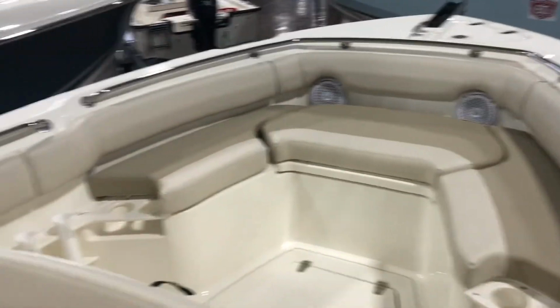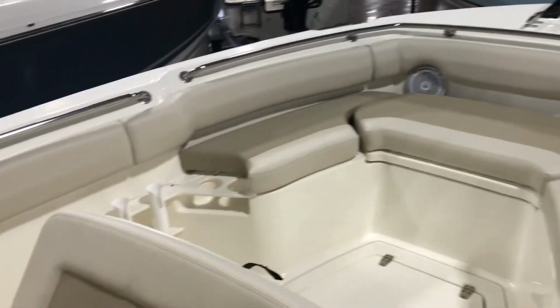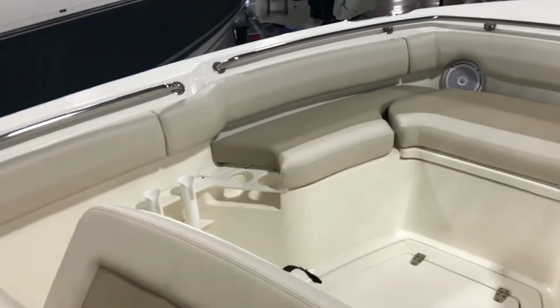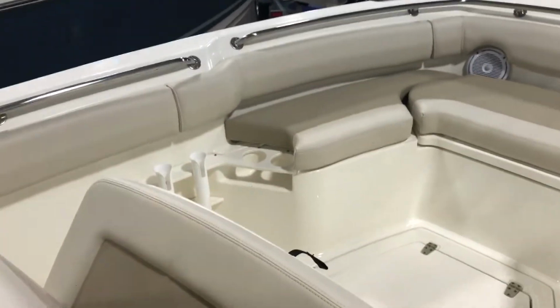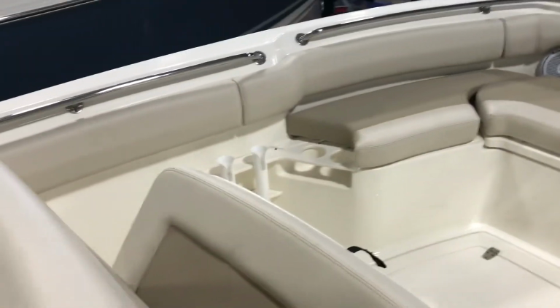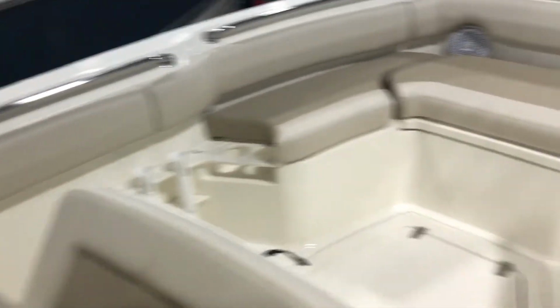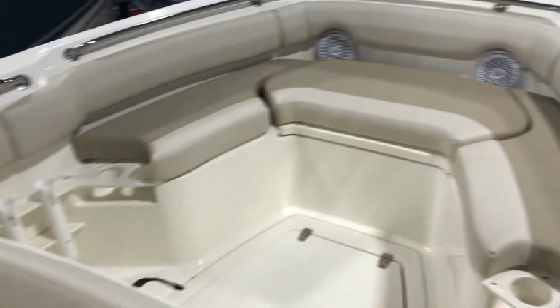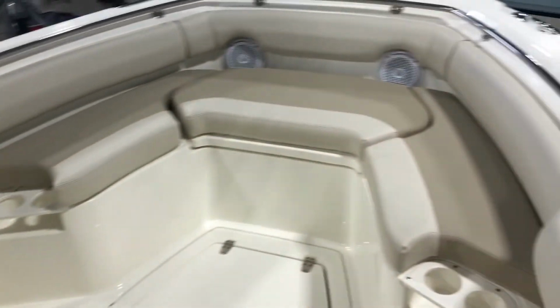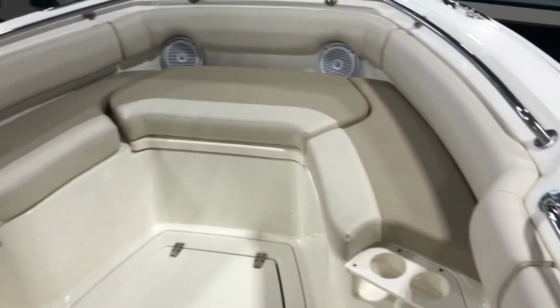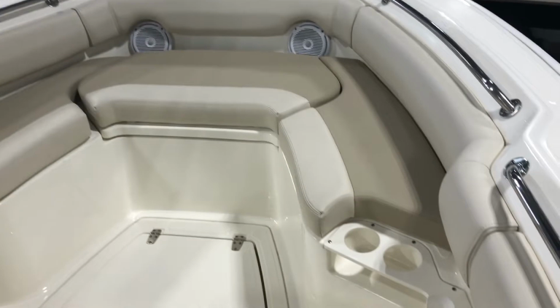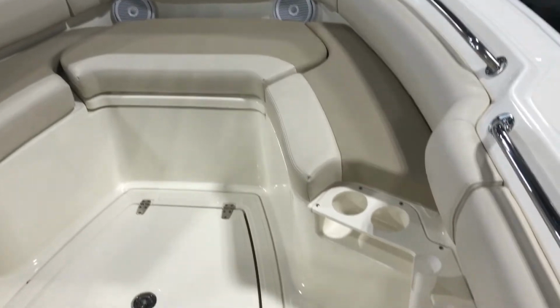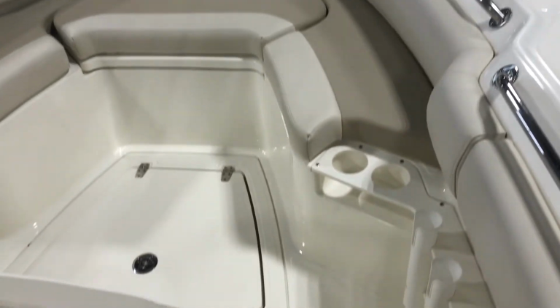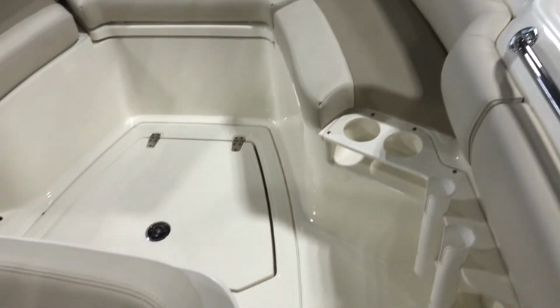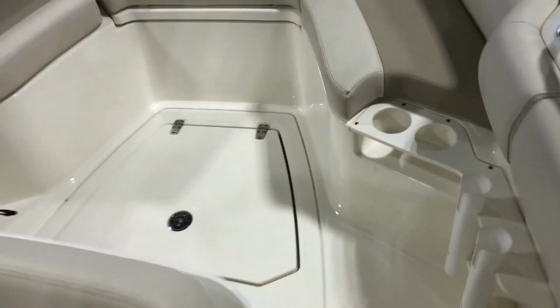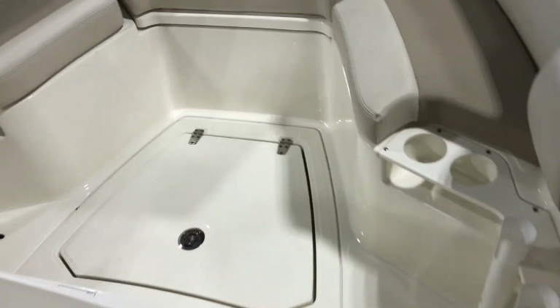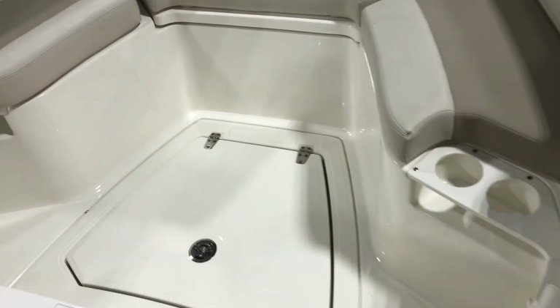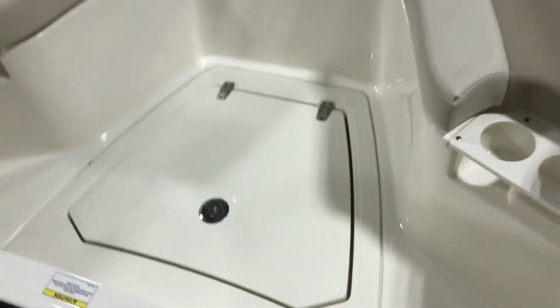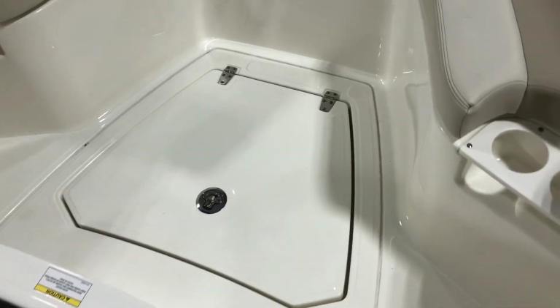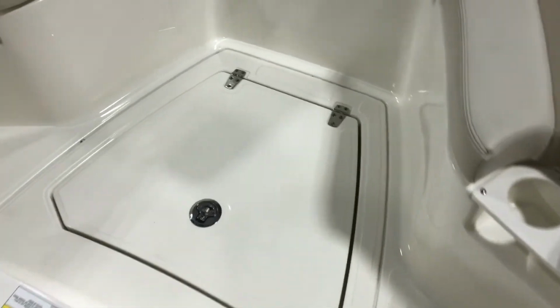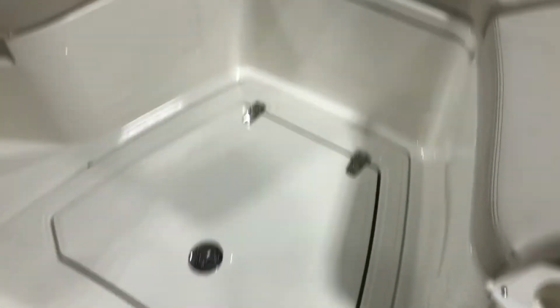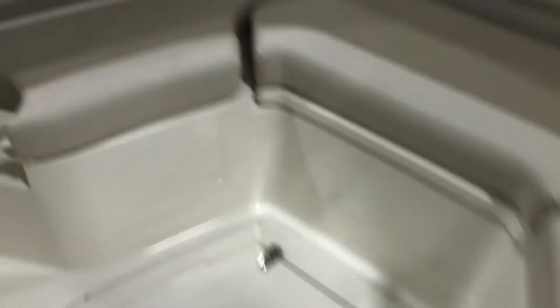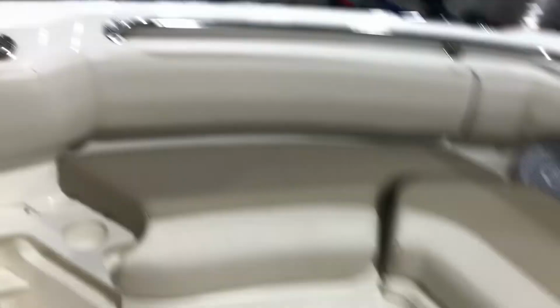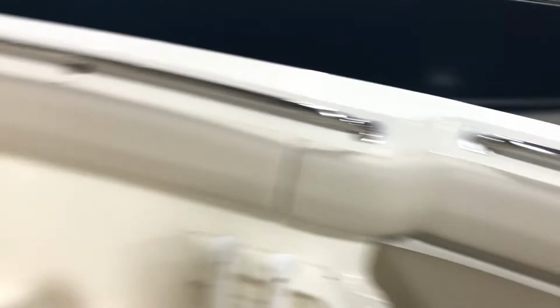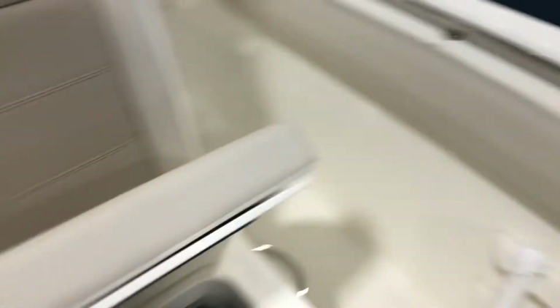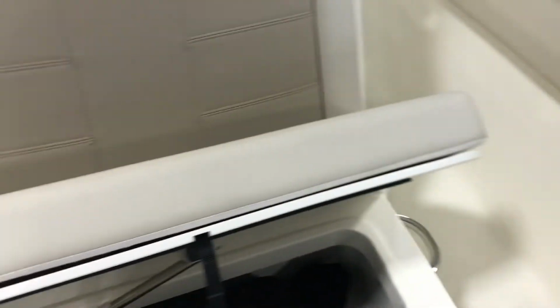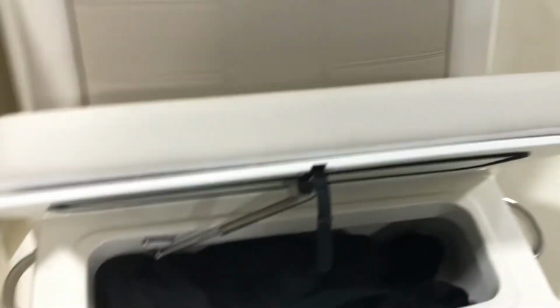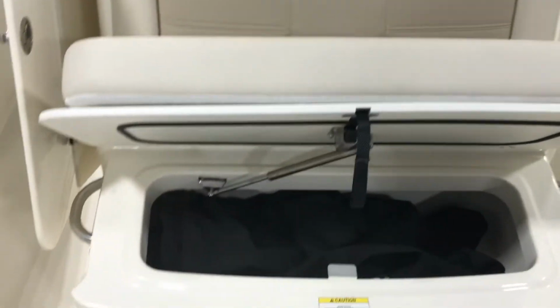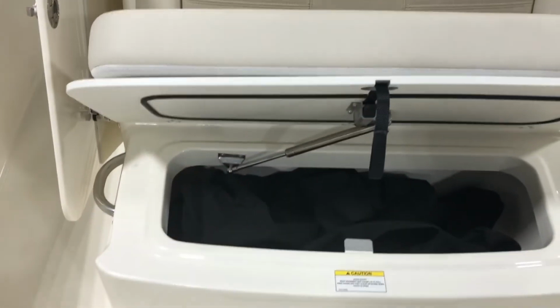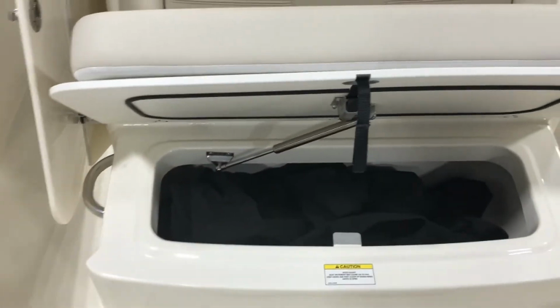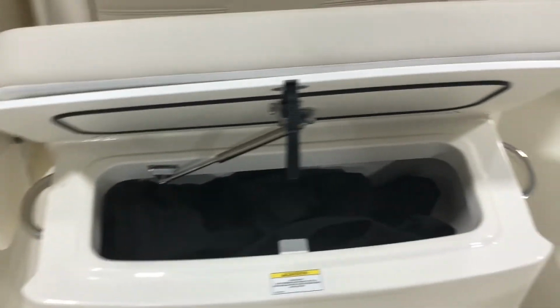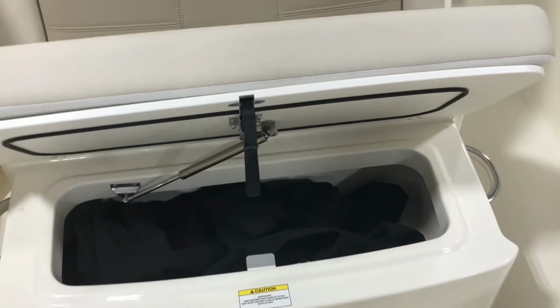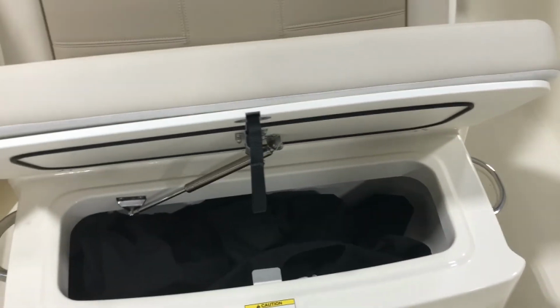And as we get to the bow, you'll see even more seating. Under the seating is more storage, in the floor is some storage, and again, more here.